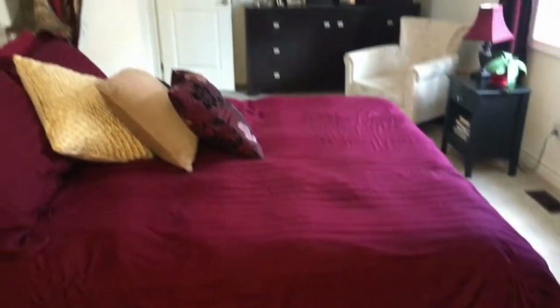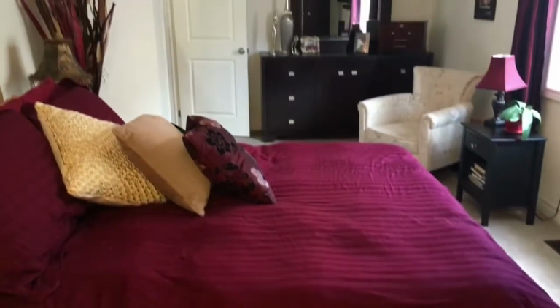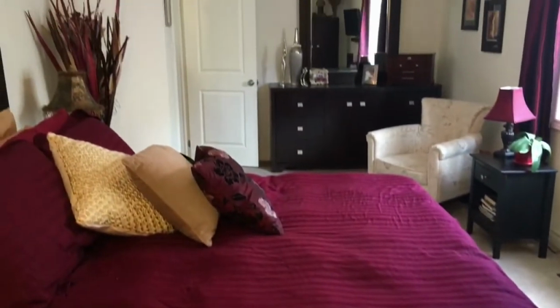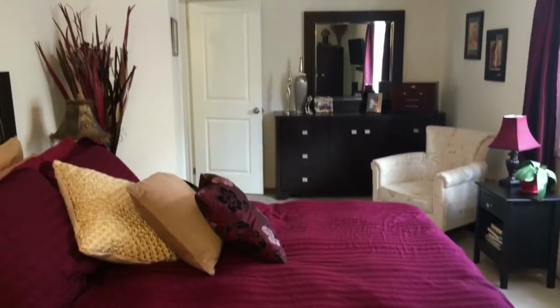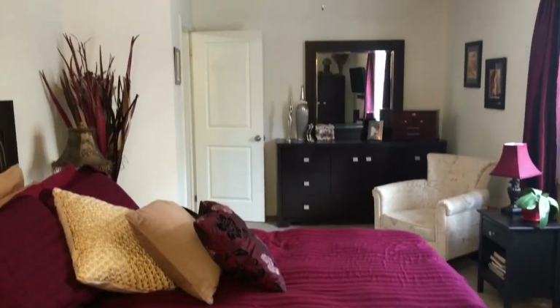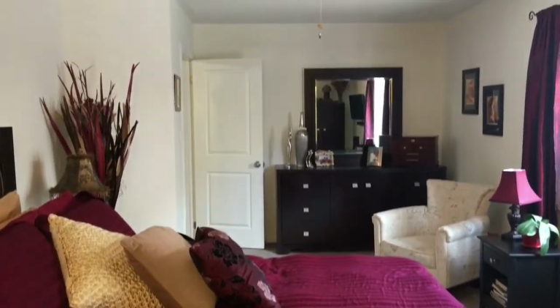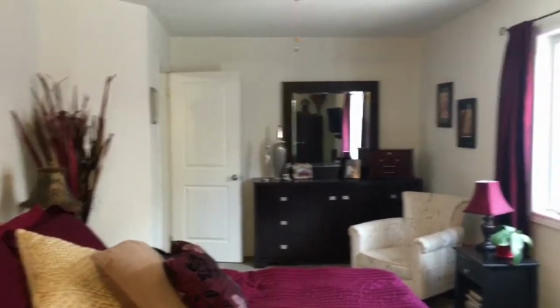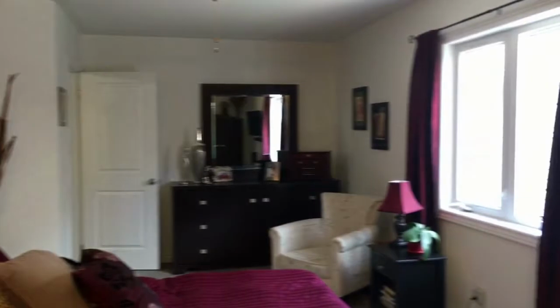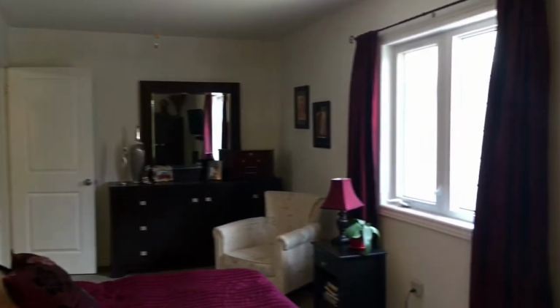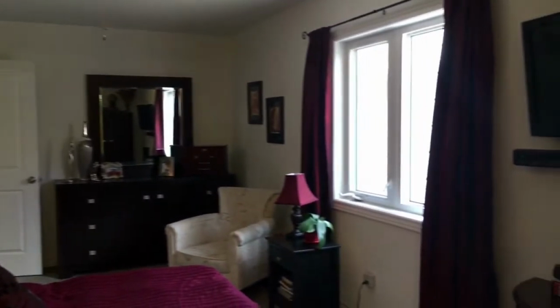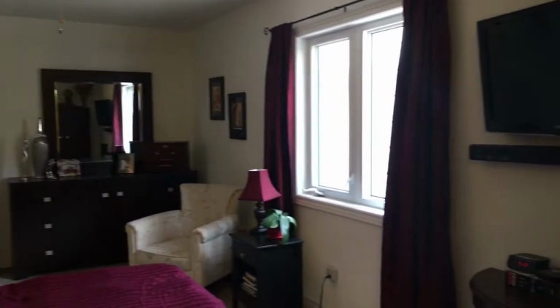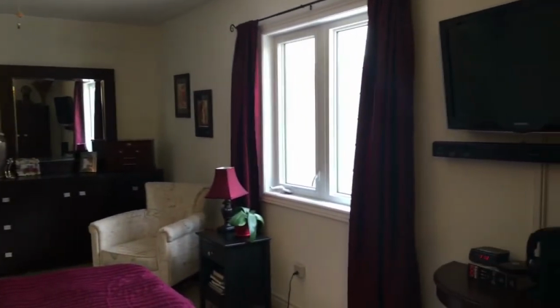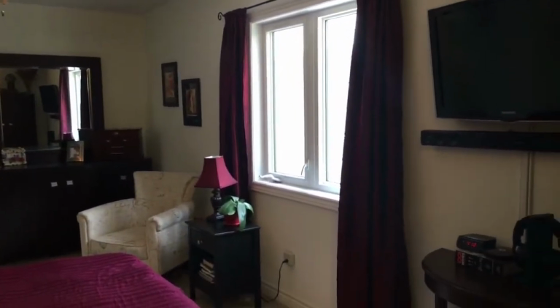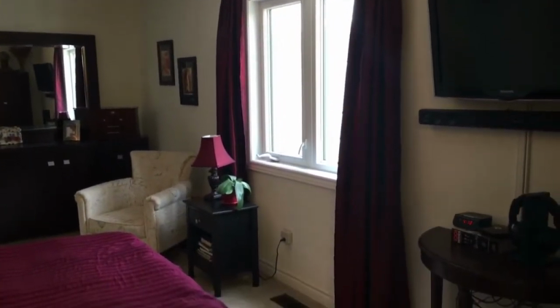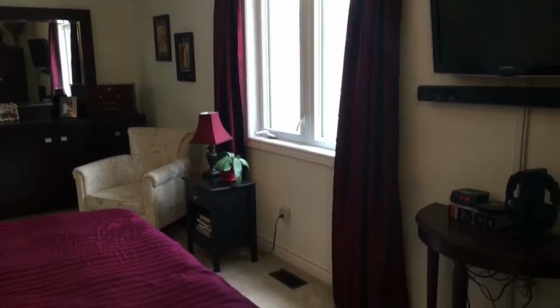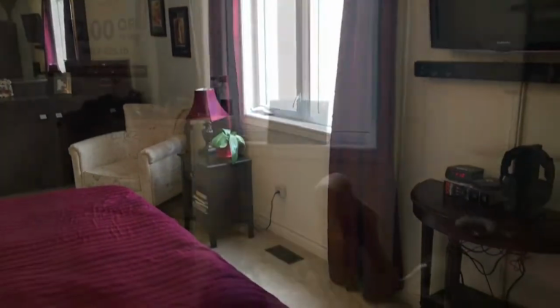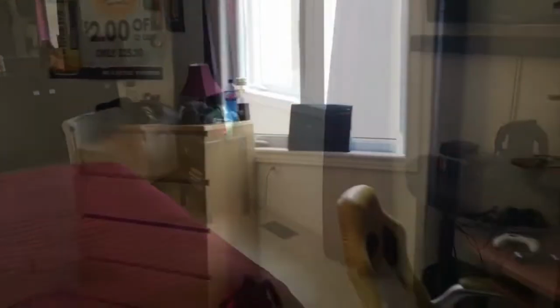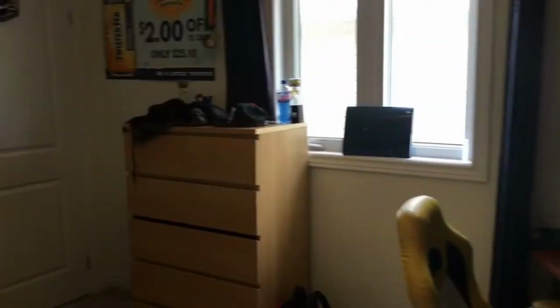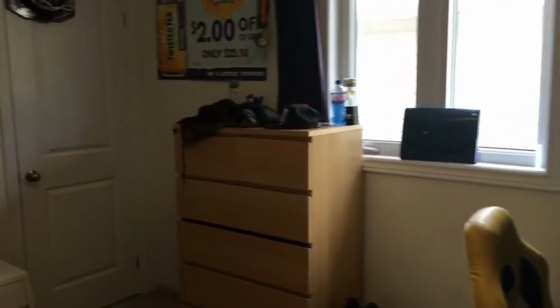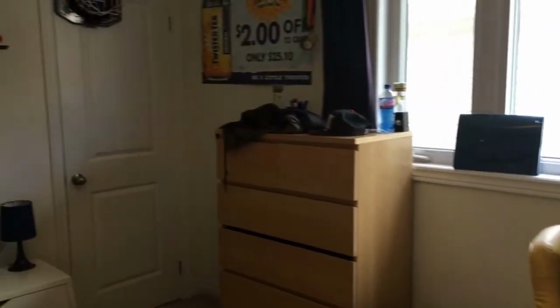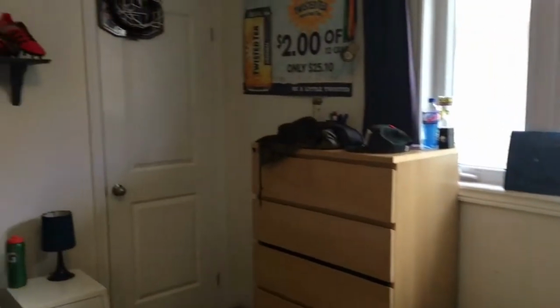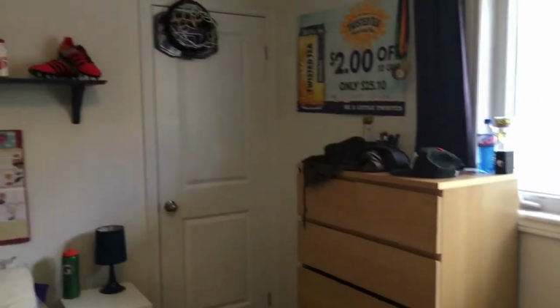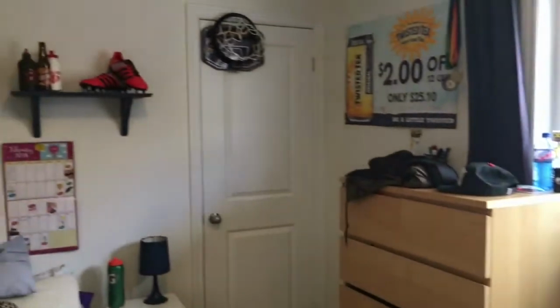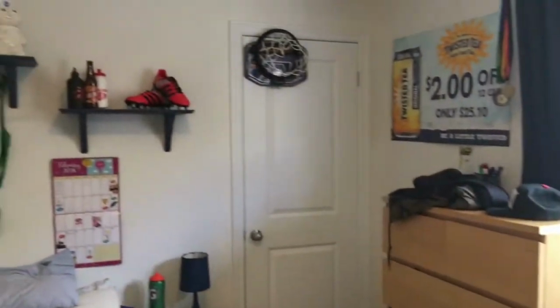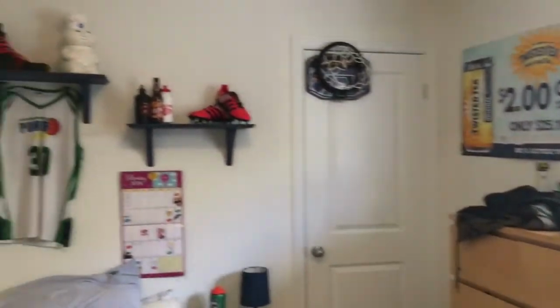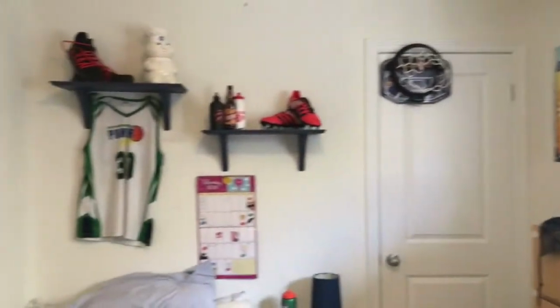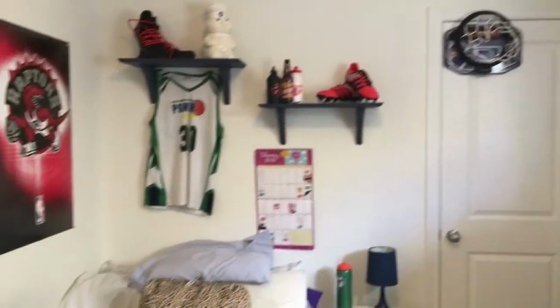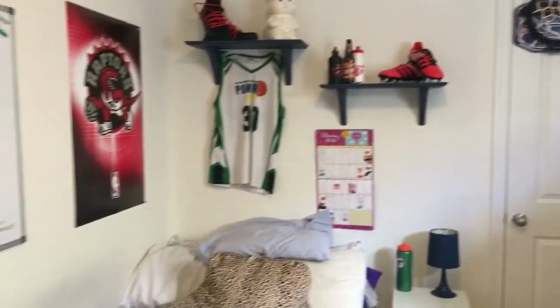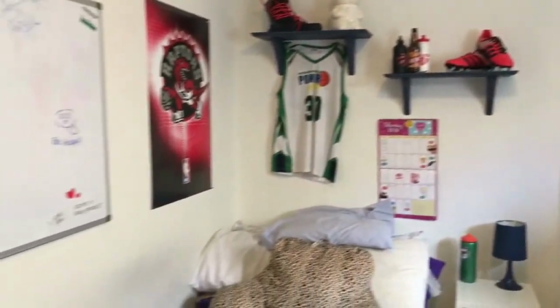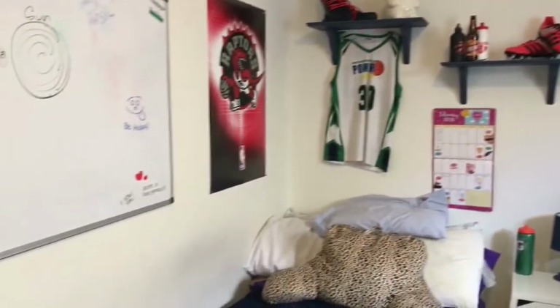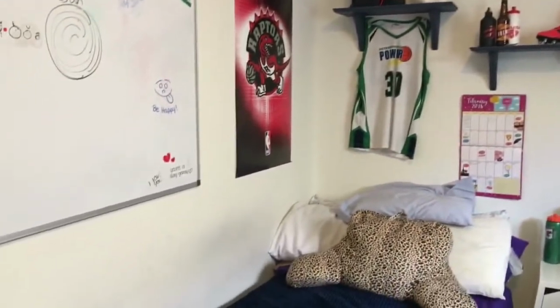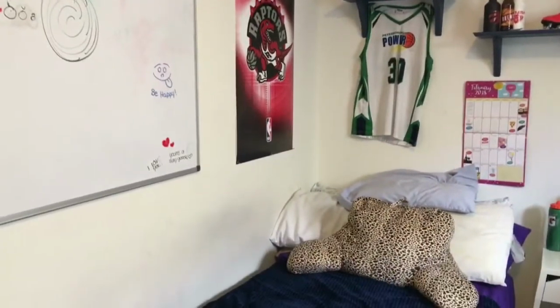There is a second bedroom on the main level of the house, and it's a good size too, with its own closet. You can tell it's nice and bright.